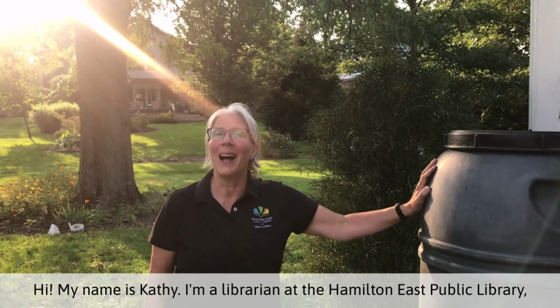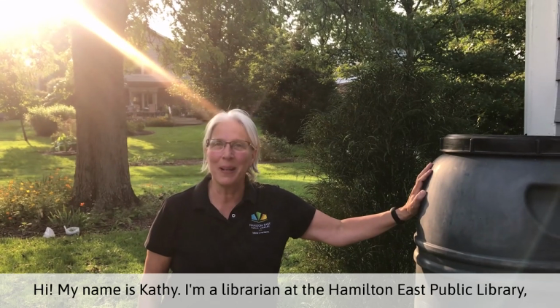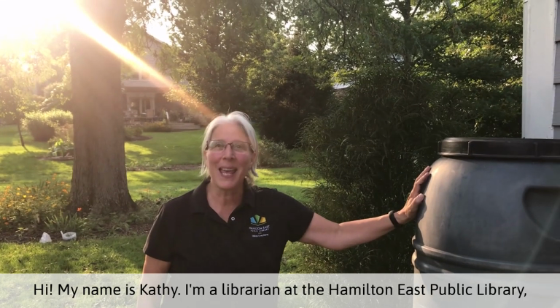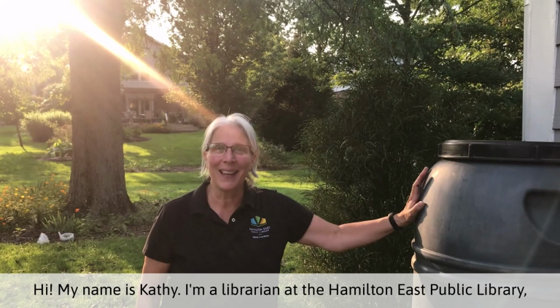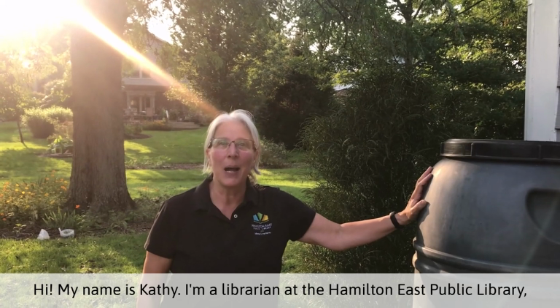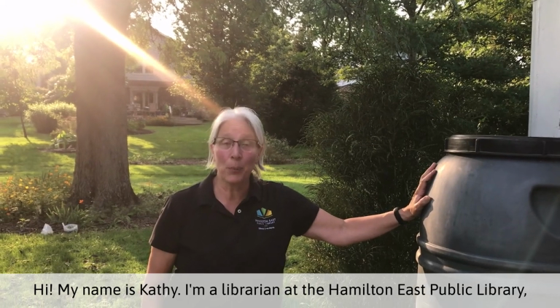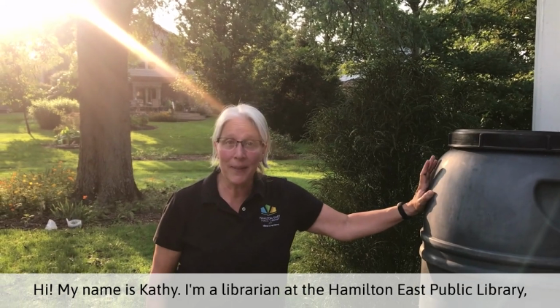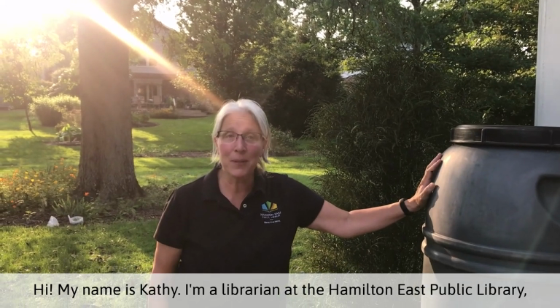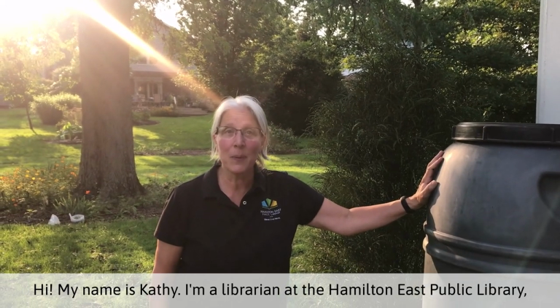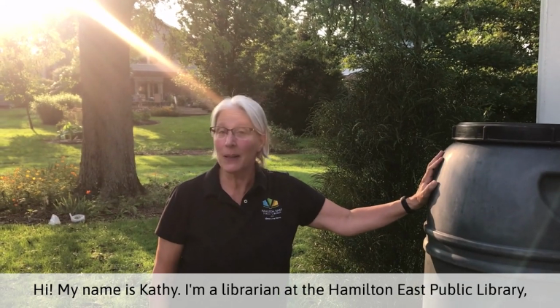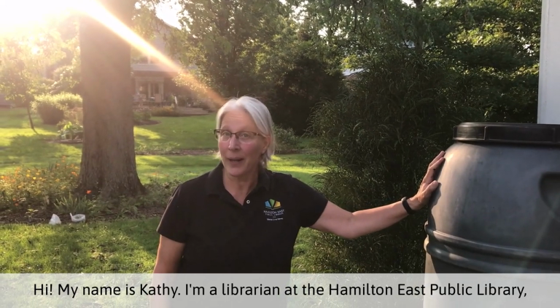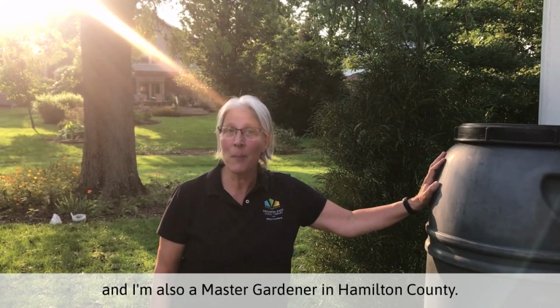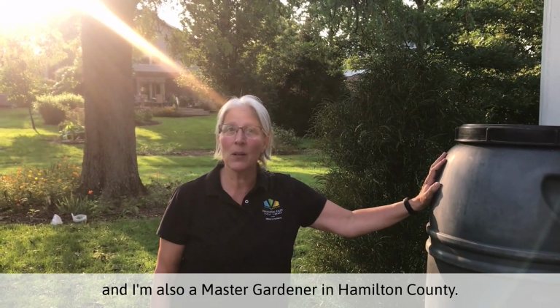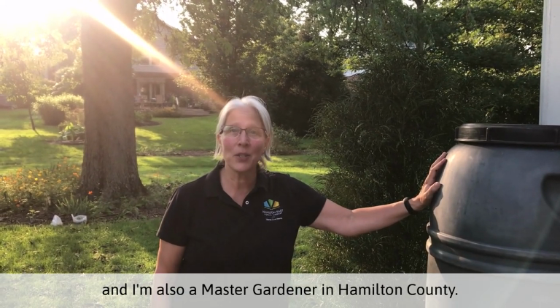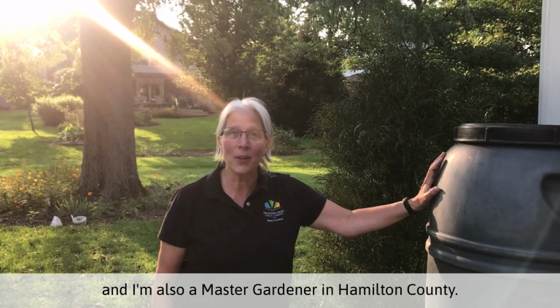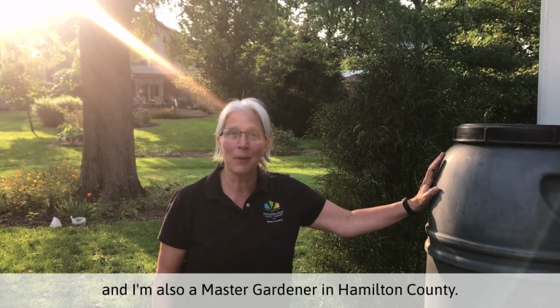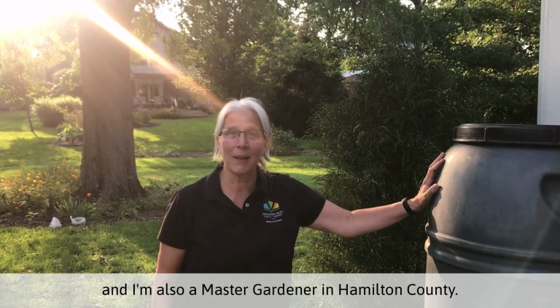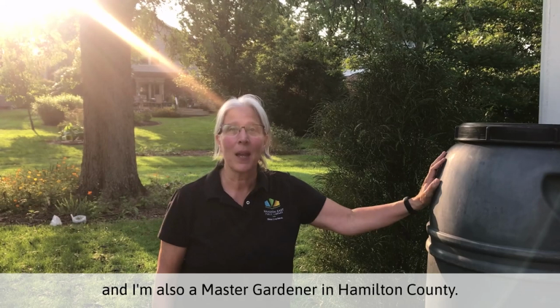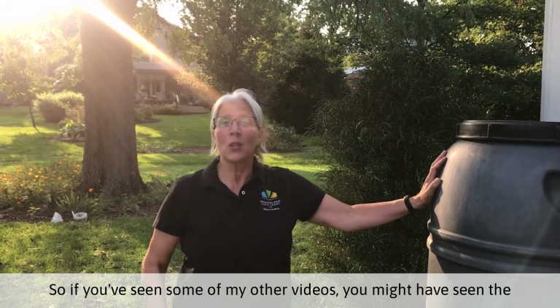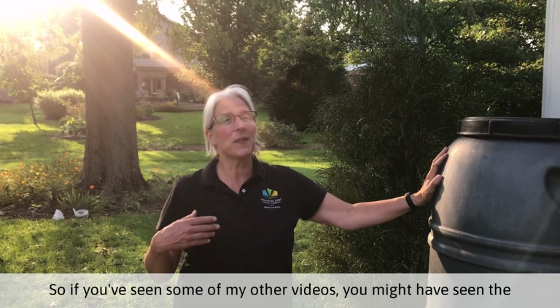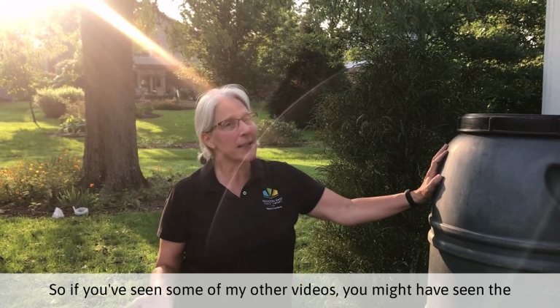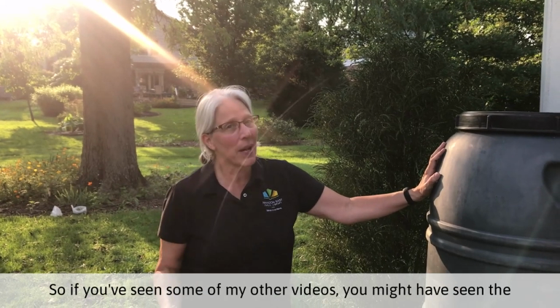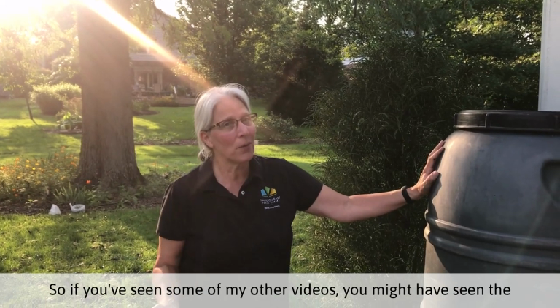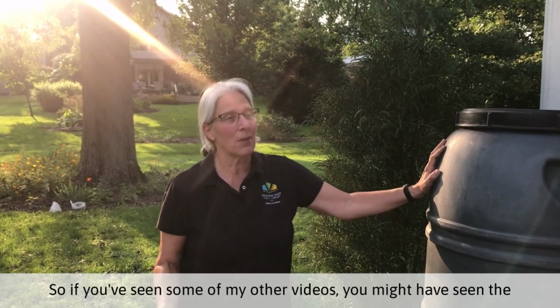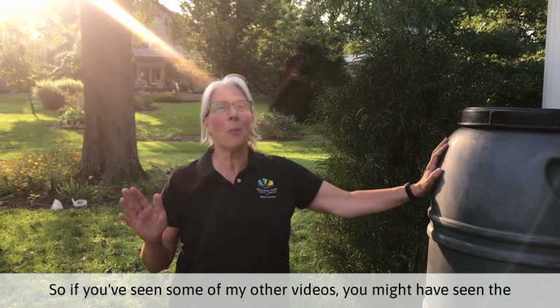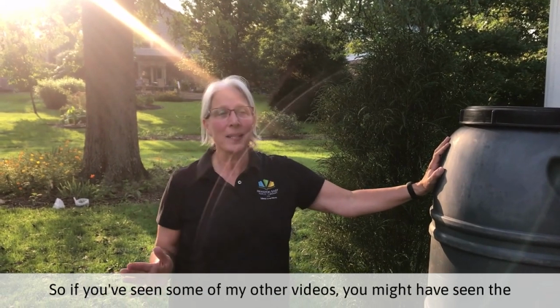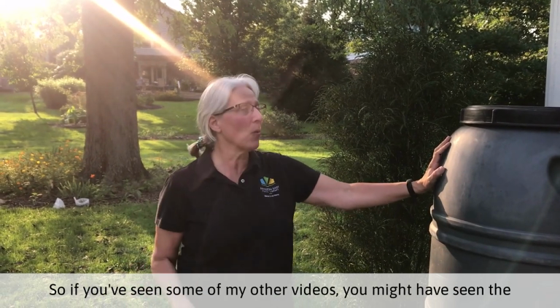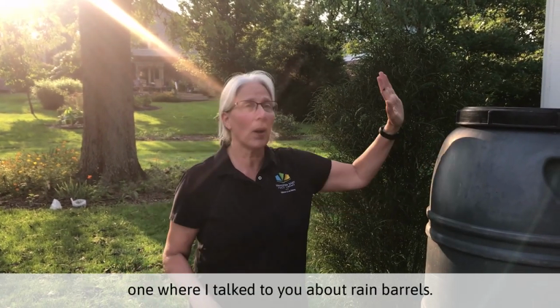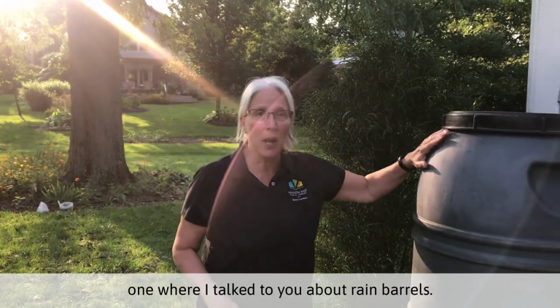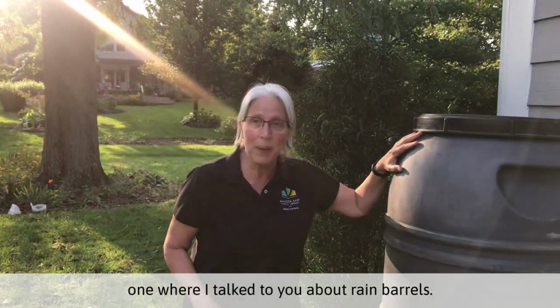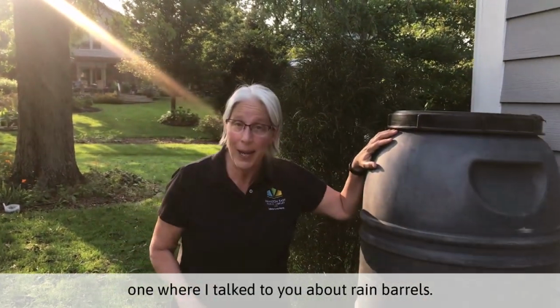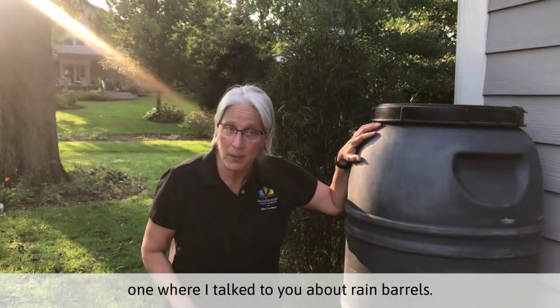Hi, my name is Kathy. I'm a librarian at the Hamilton East Public Library and I'm also a master gardener in Hamilton County. So if you've seen some of my other videos, you might have seen the one where I talked to you about rain barrels.